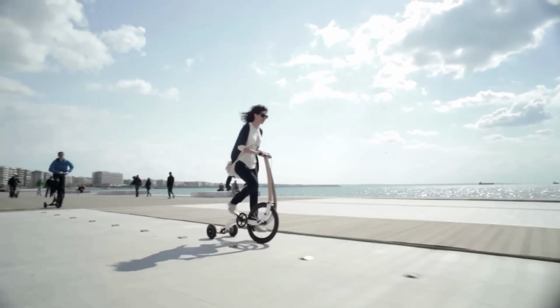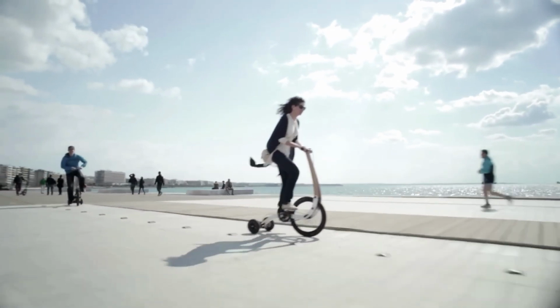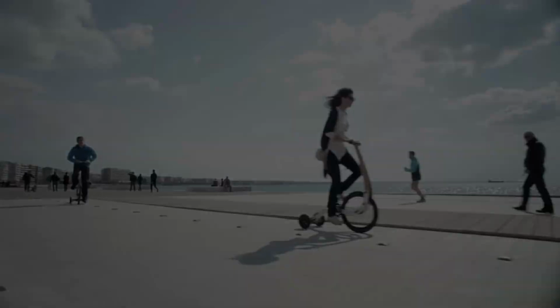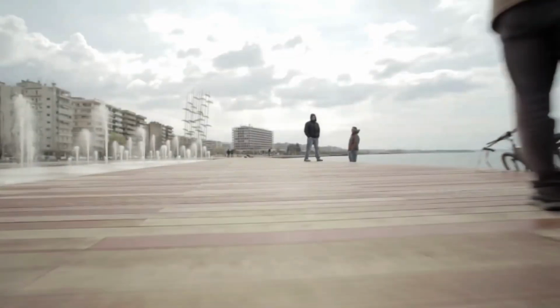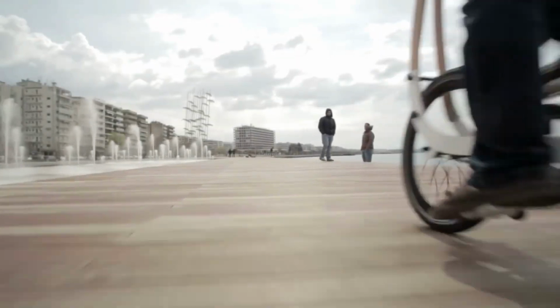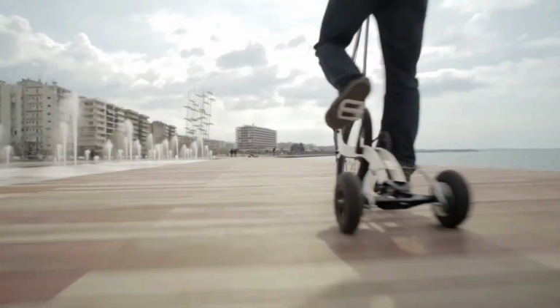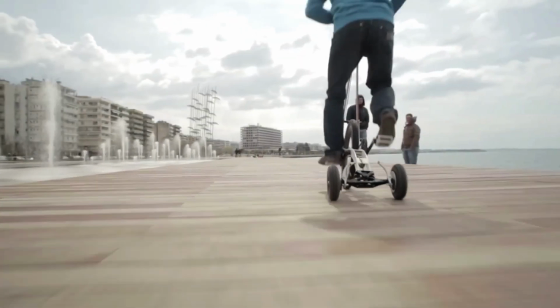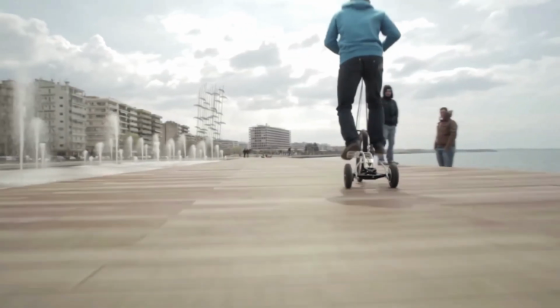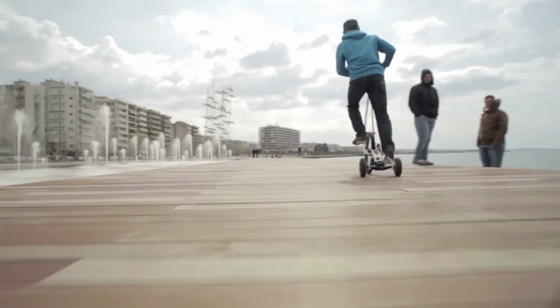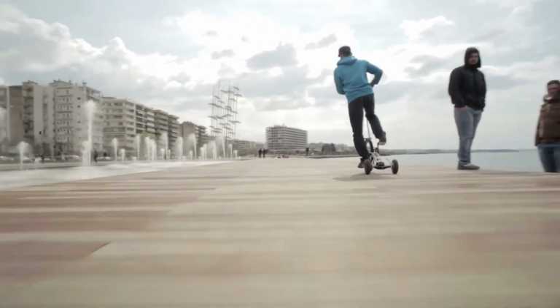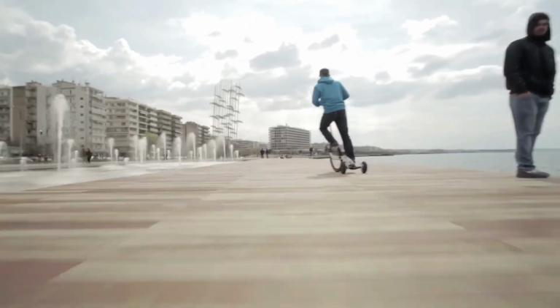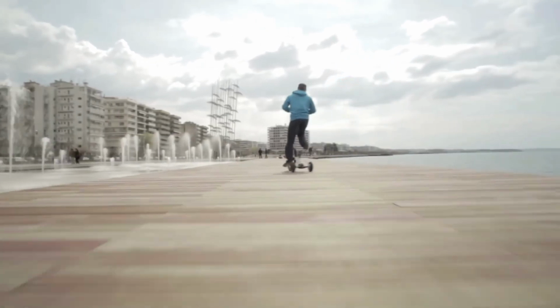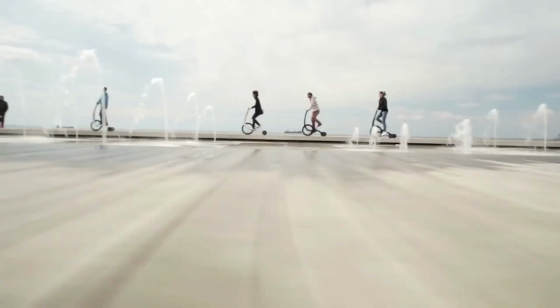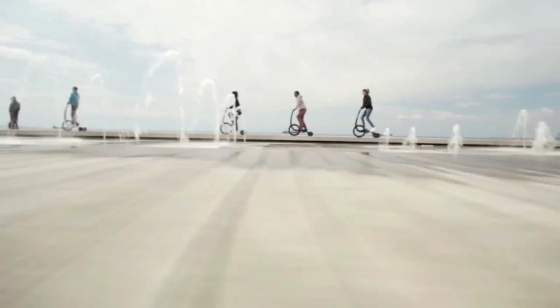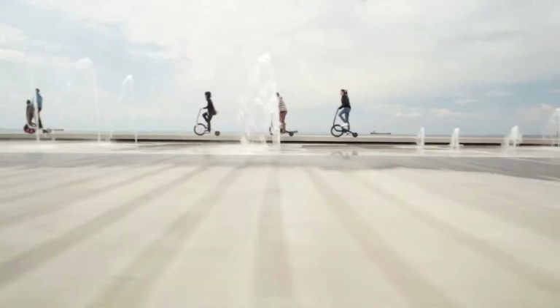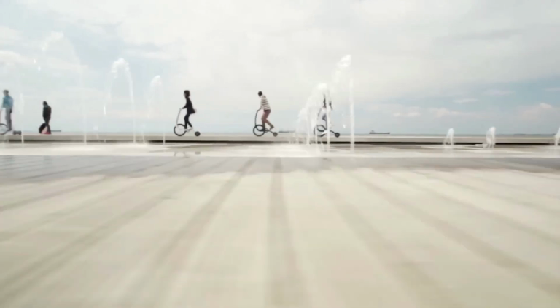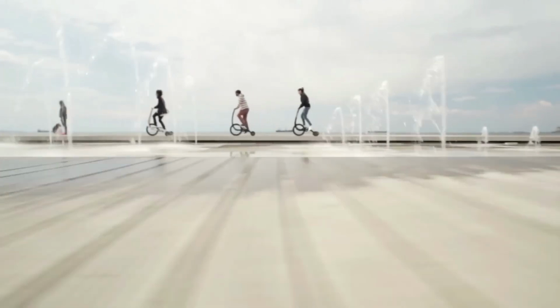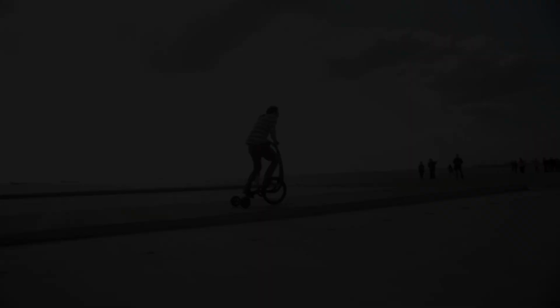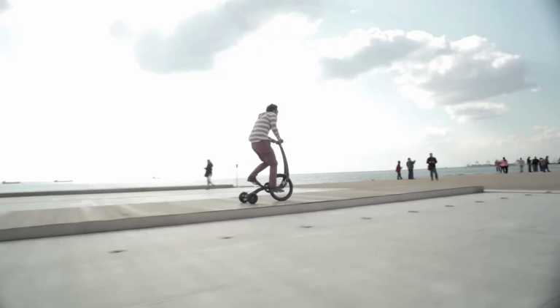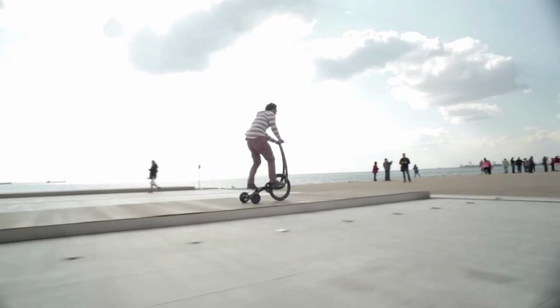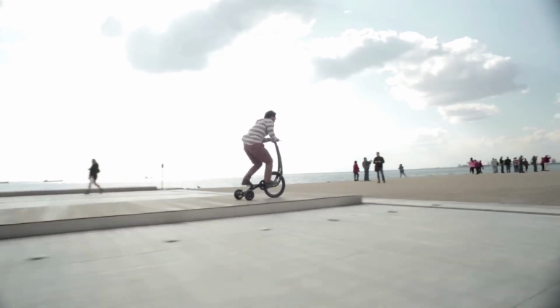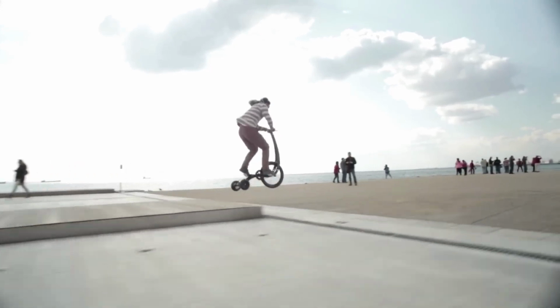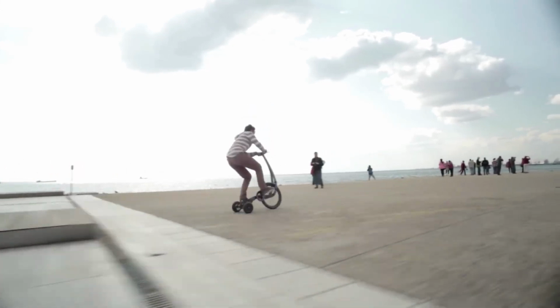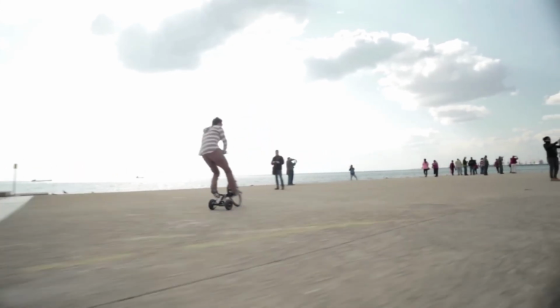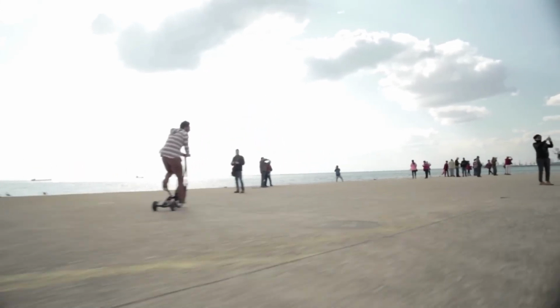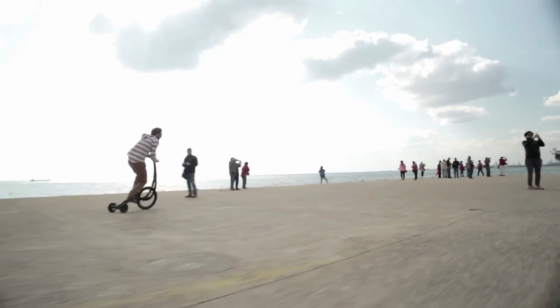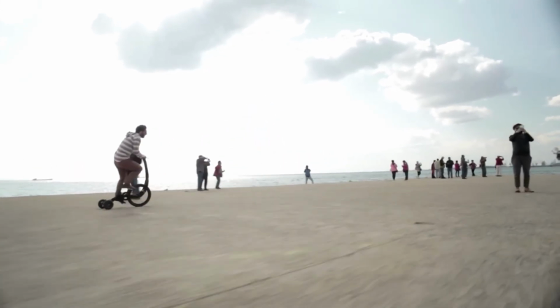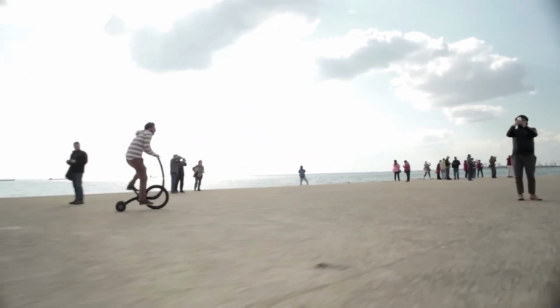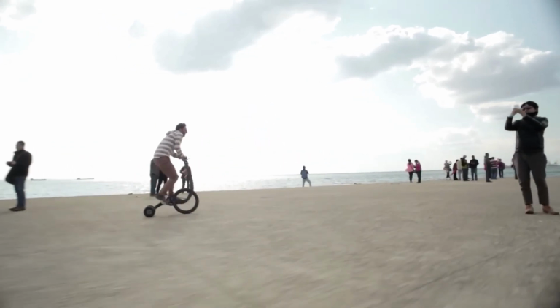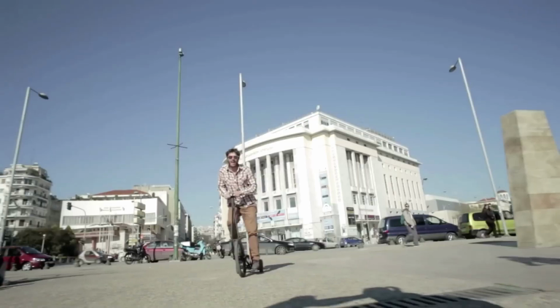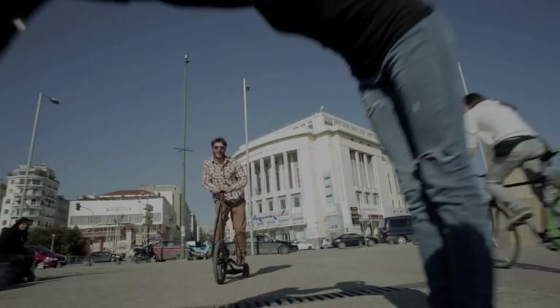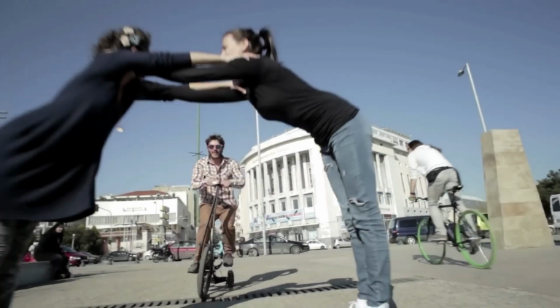The Half Bike 2 boasts a sleek, ergonomic design and advanced suspension, allowing for smooth navigation of city streets and sidewalks. Its features include regenerative braking, LED lights, and a range of up to 20 miles.